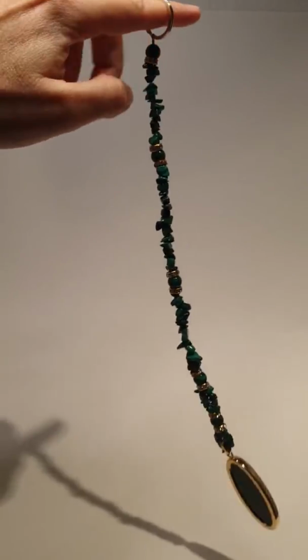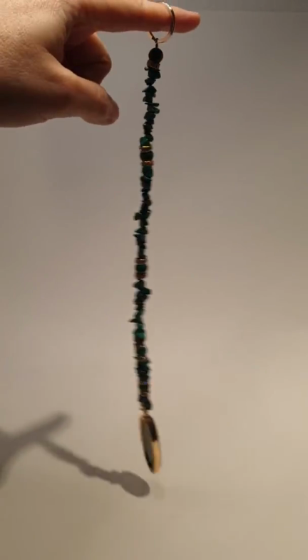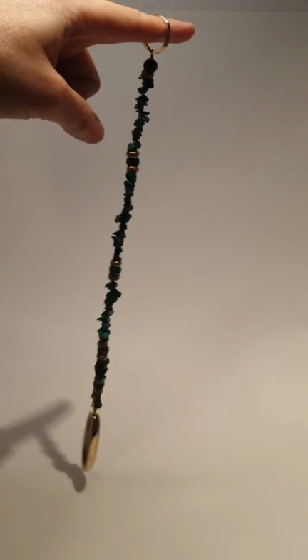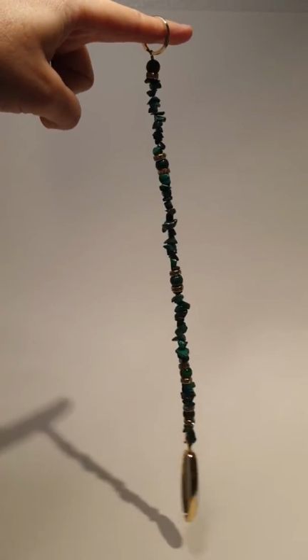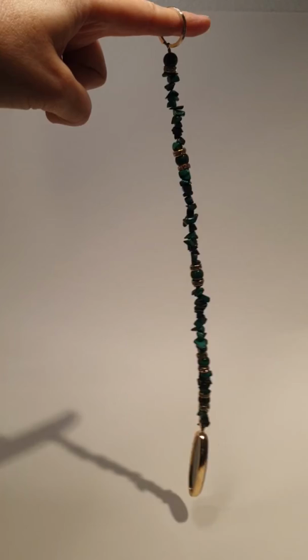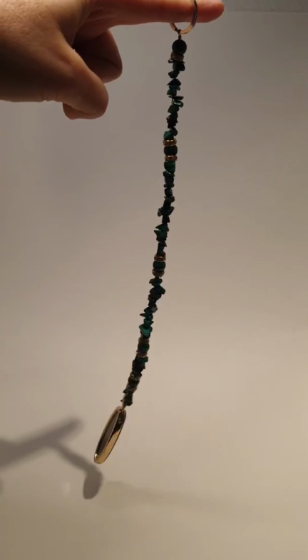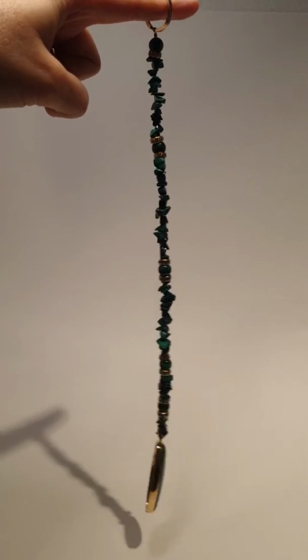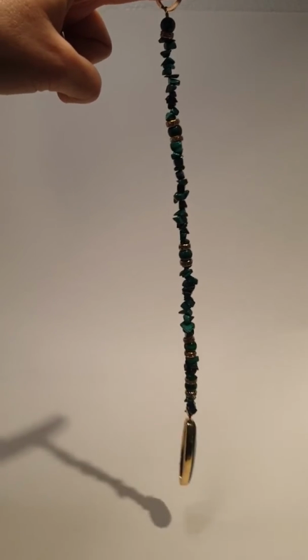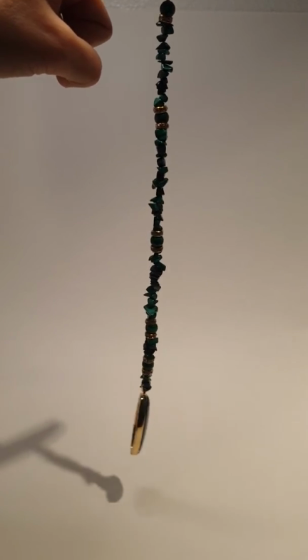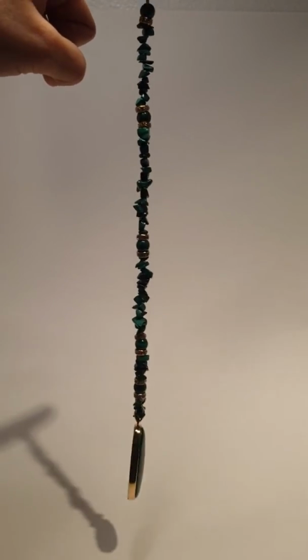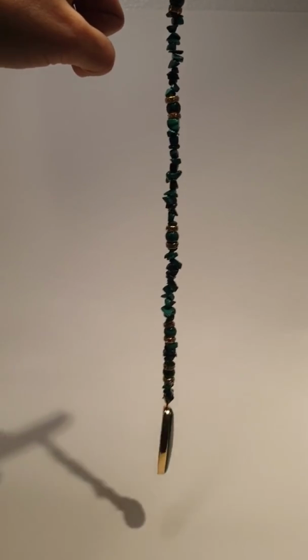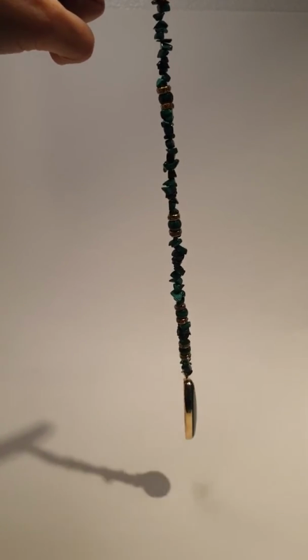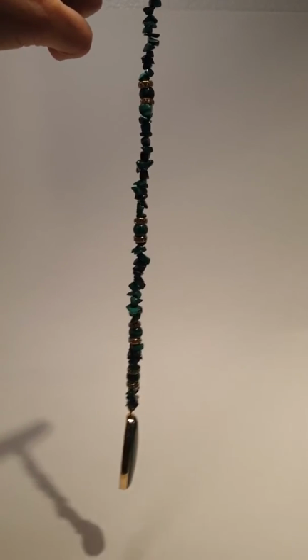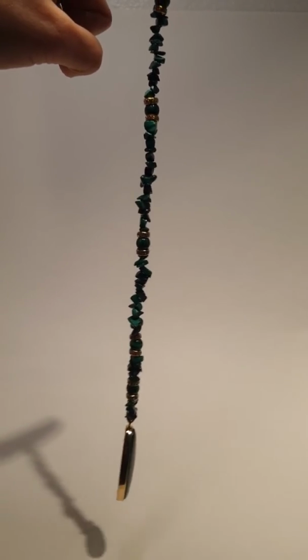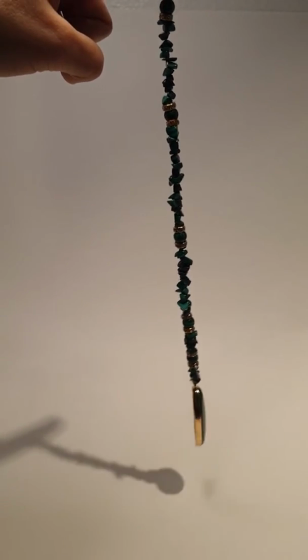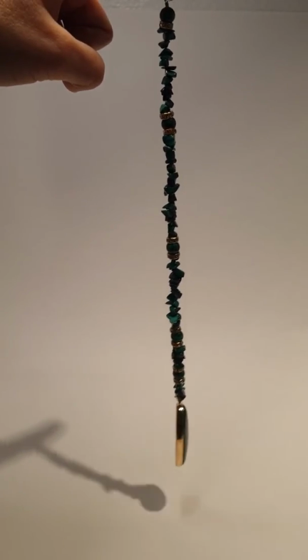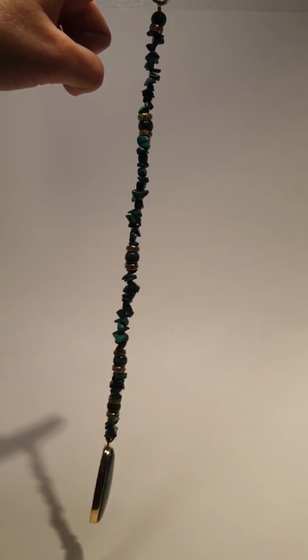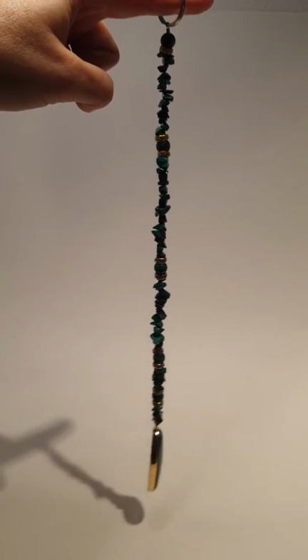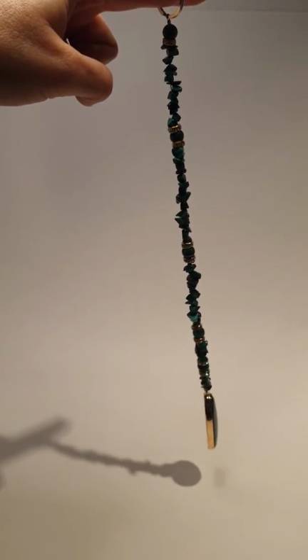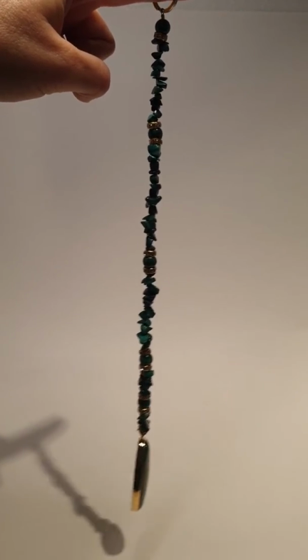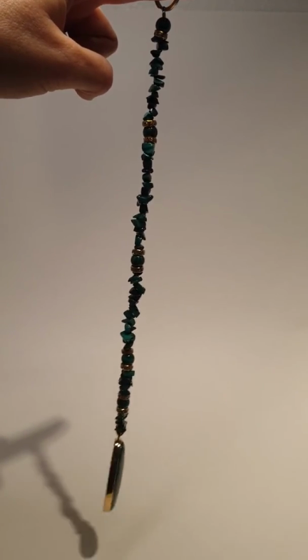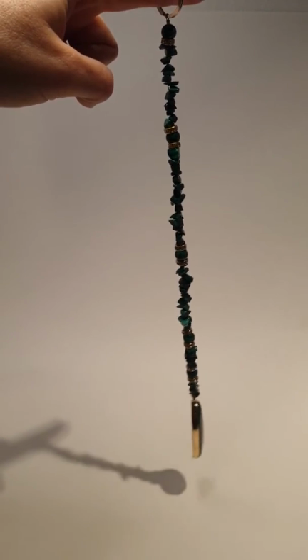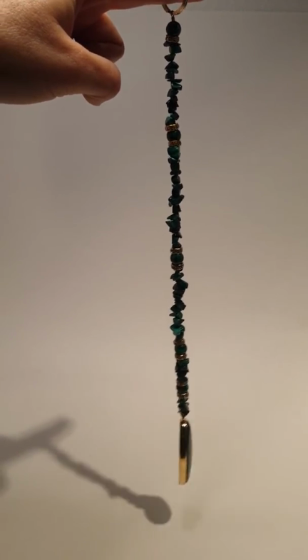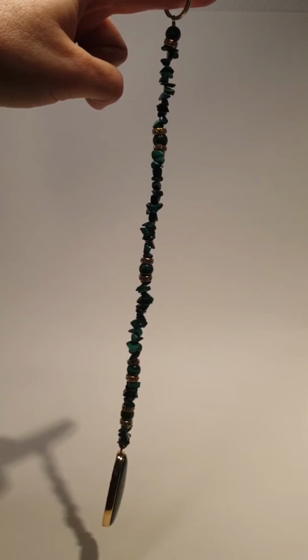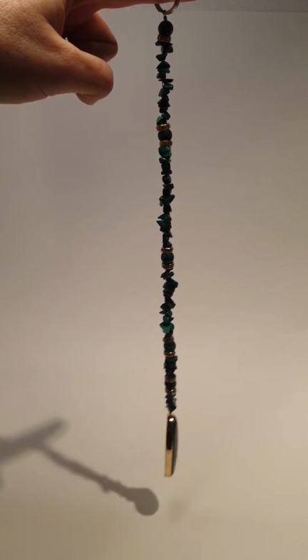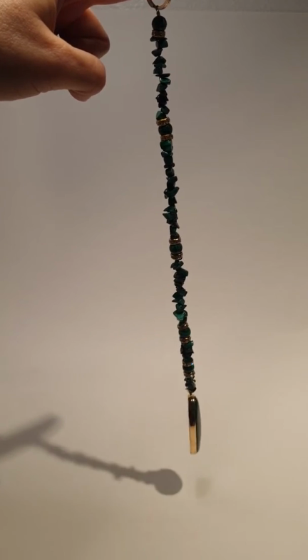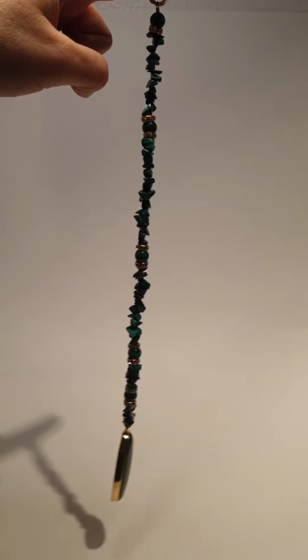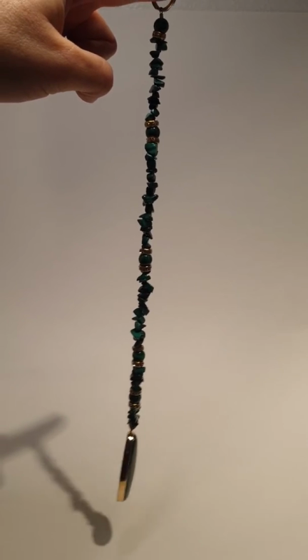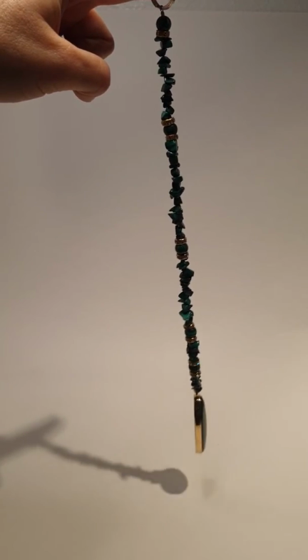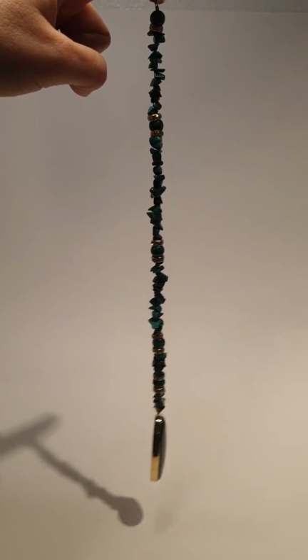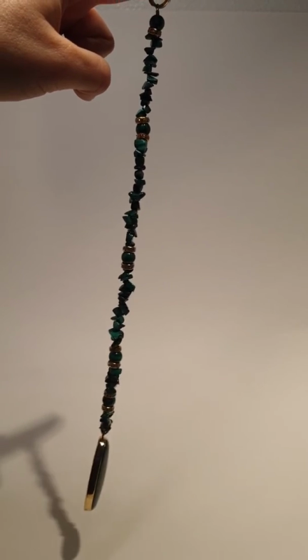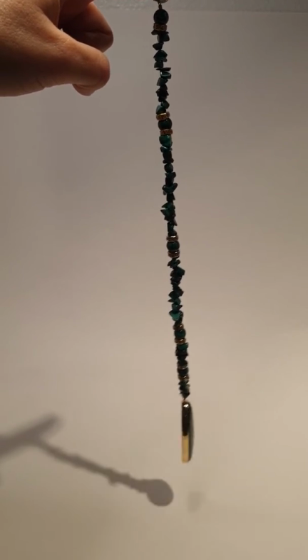You start by giving it a 45-degree swing just to give it momentum. This just helps get your answers a little quicker.